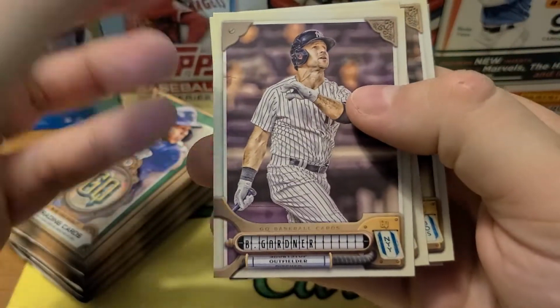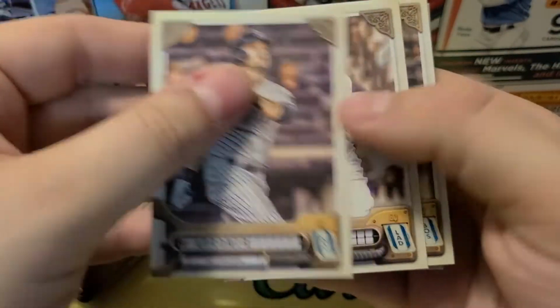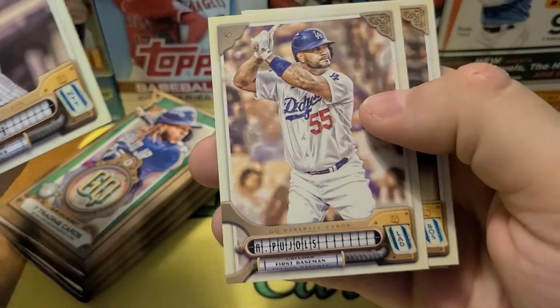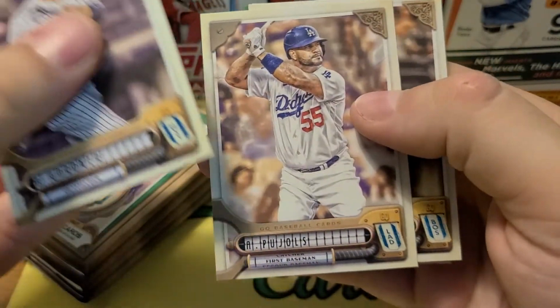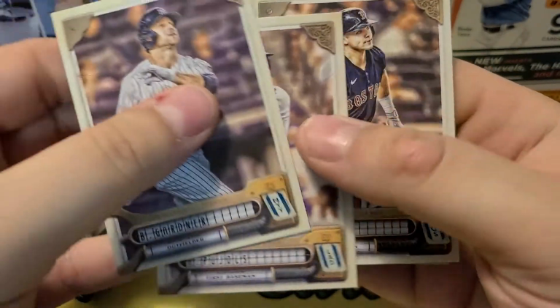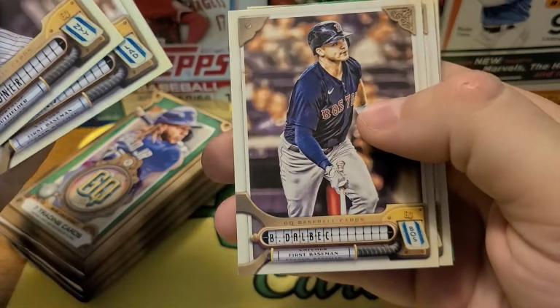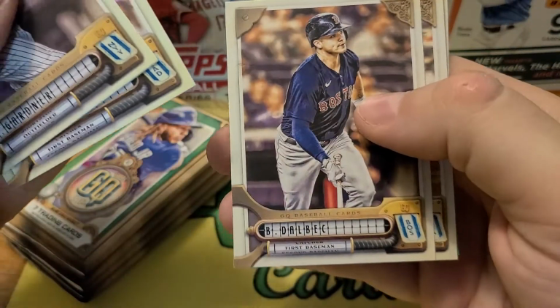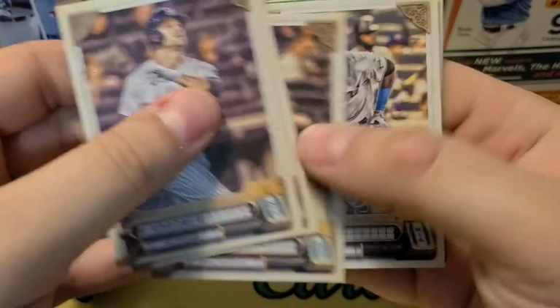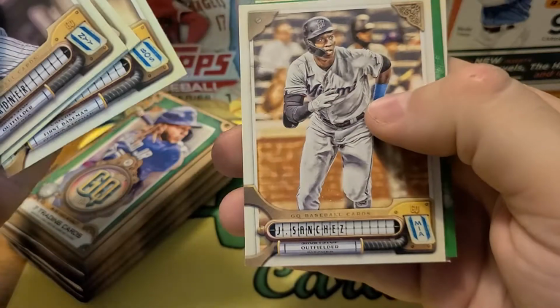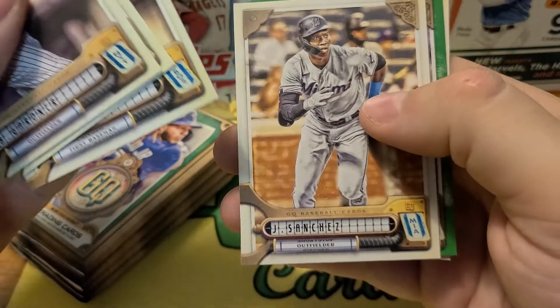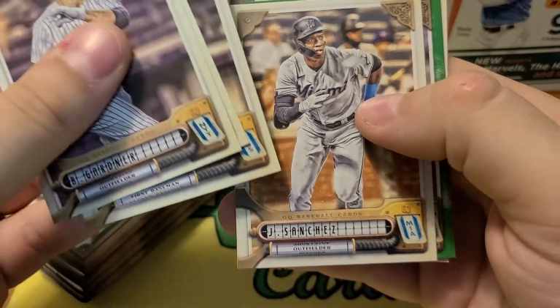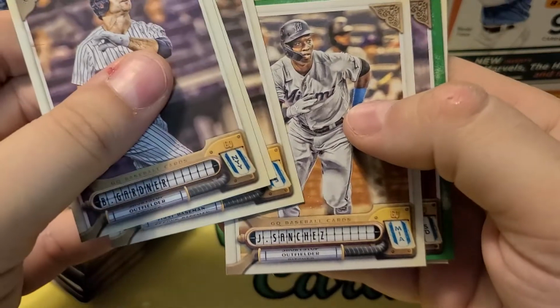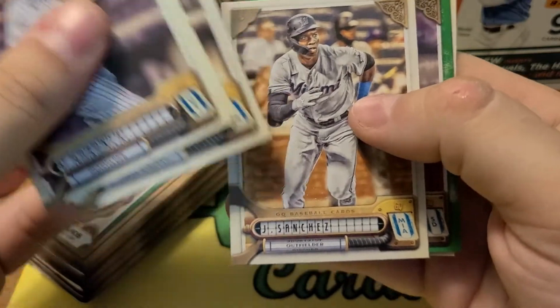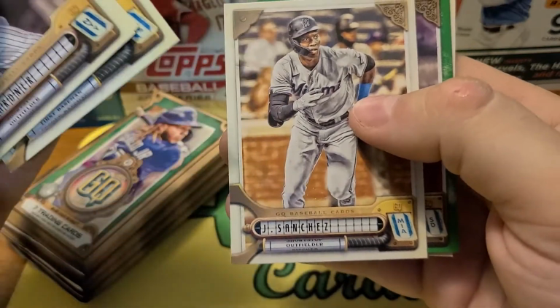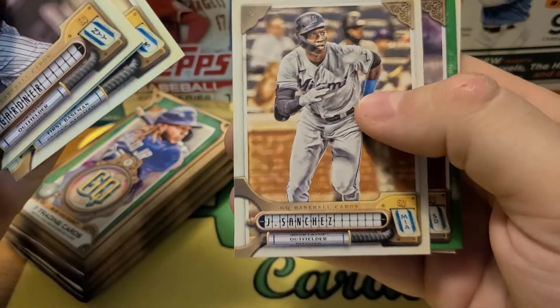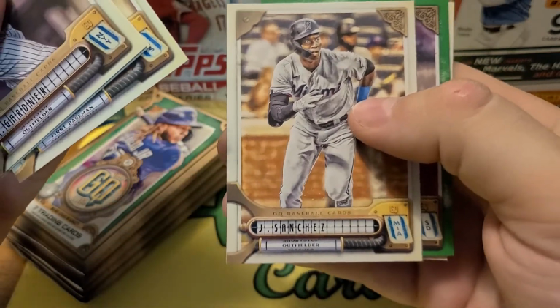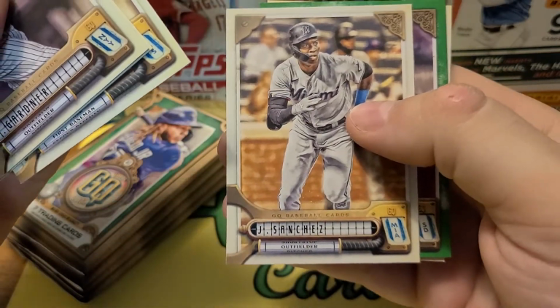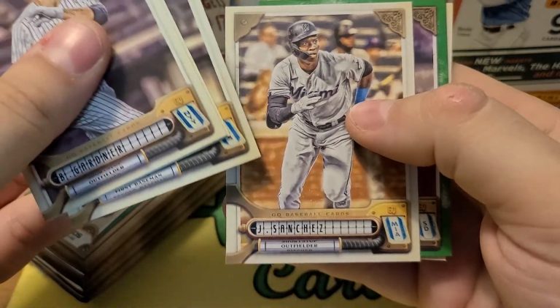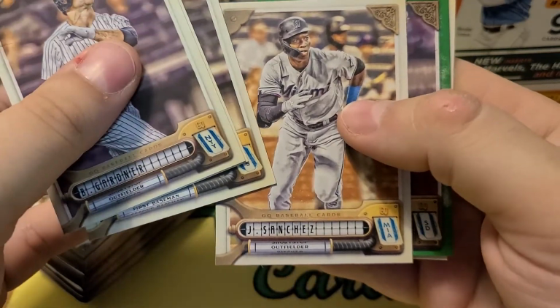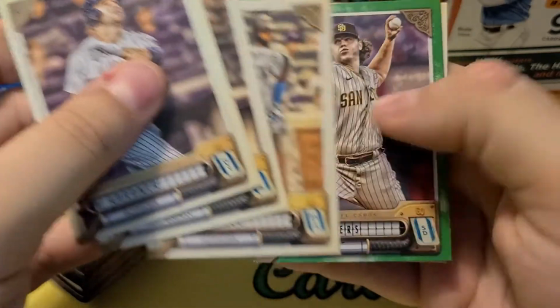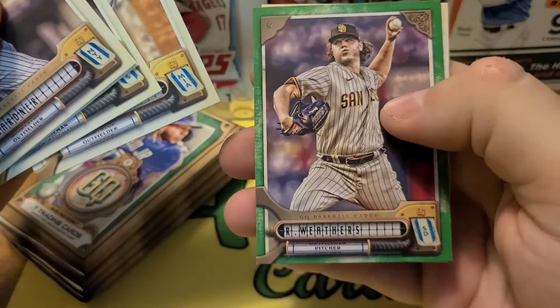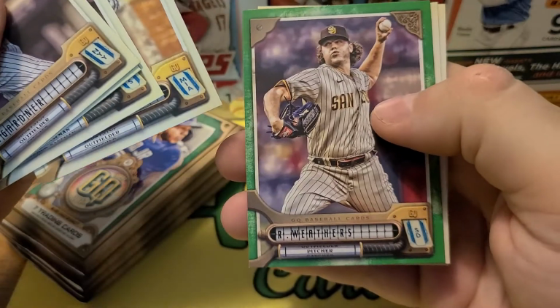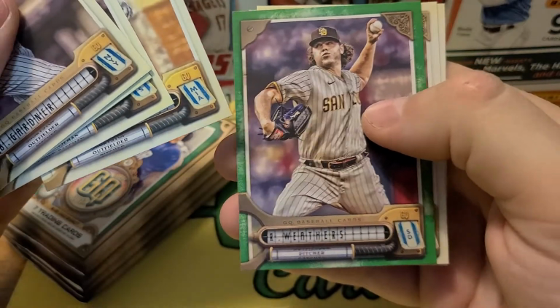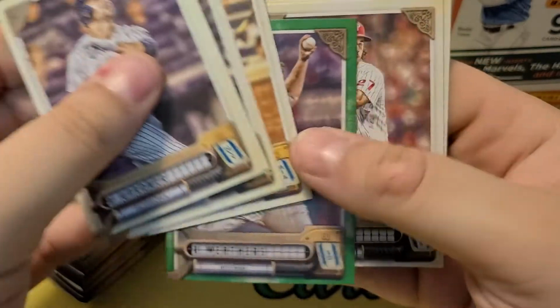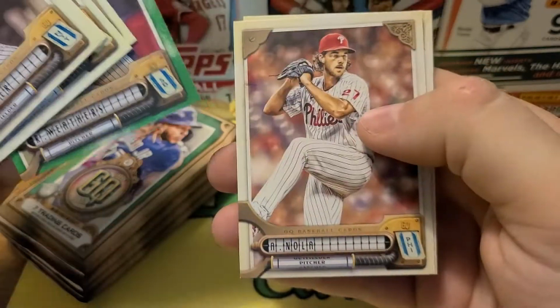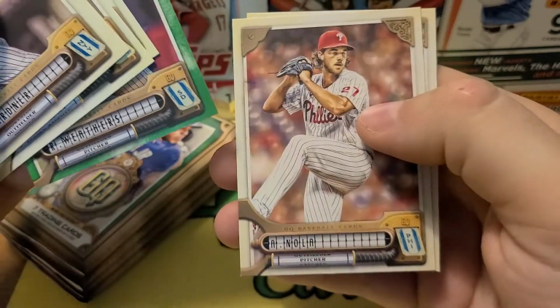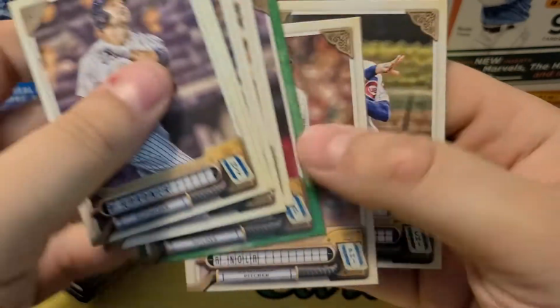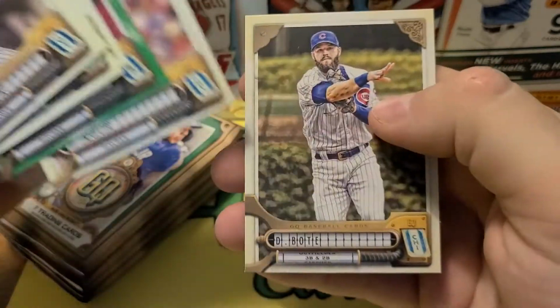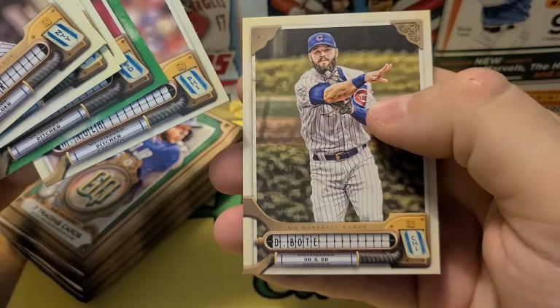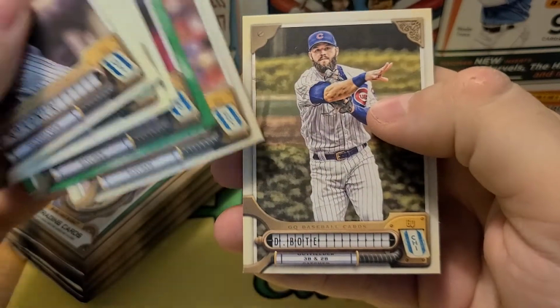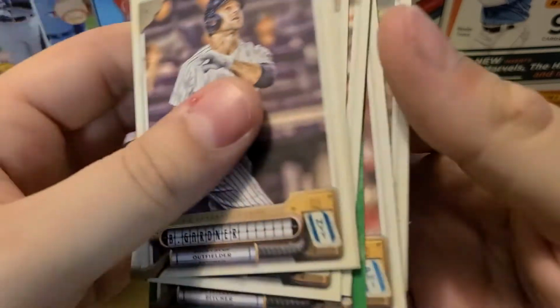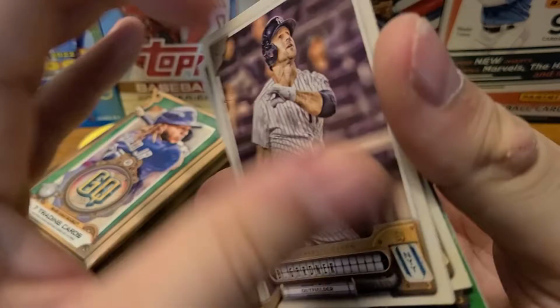We got Gardner, Pujols, Dahlbach, Jesus Sanchez — who crushed like a 497-foot home run into the third deck — Weather on our green, Nola, and Boat.